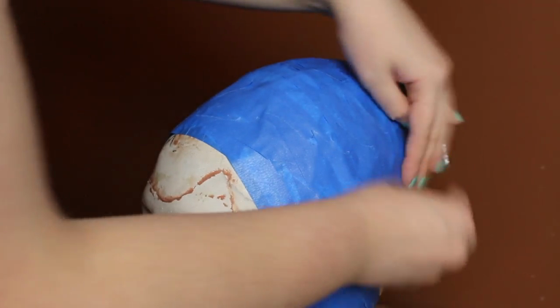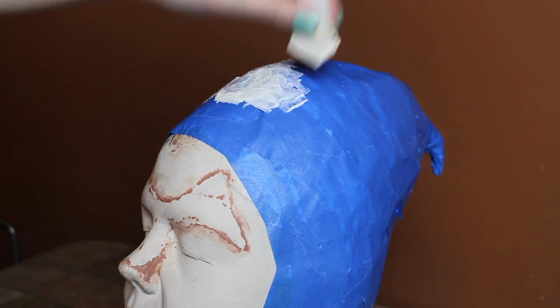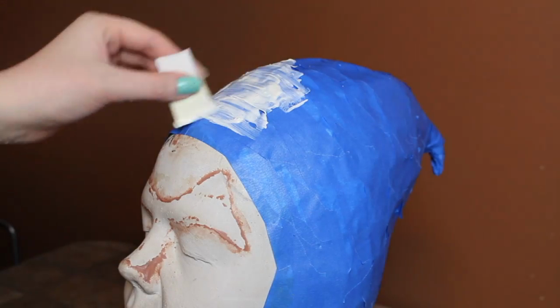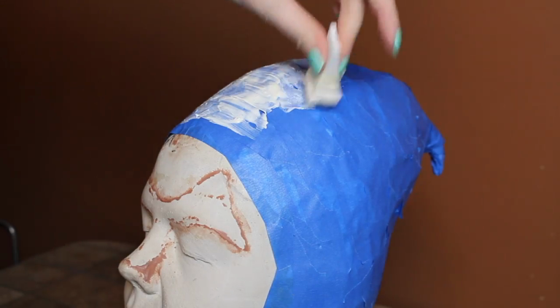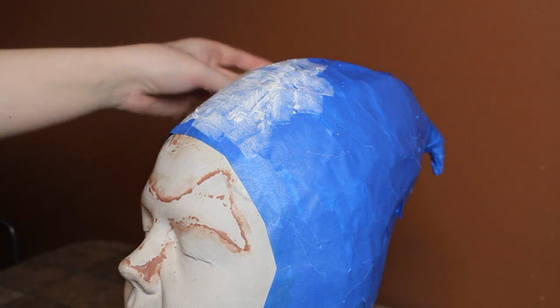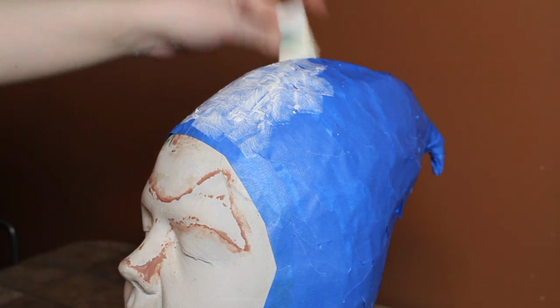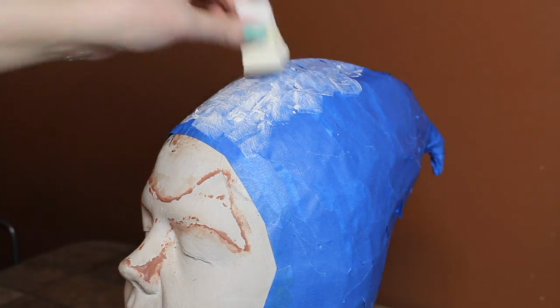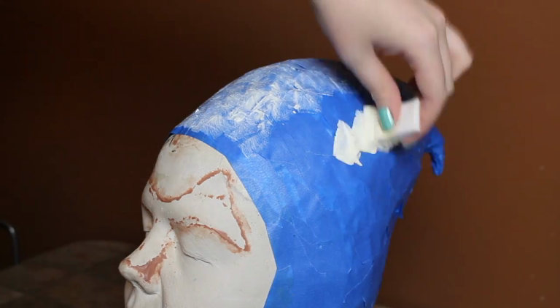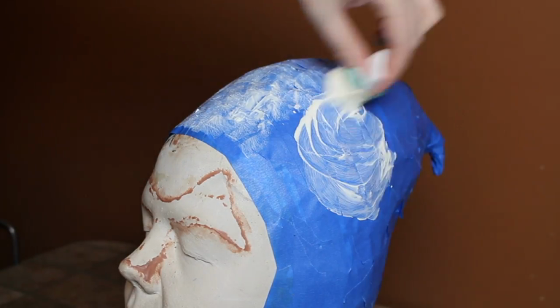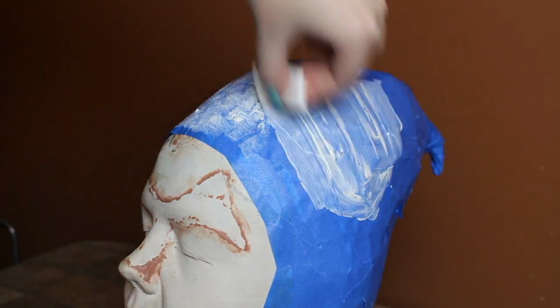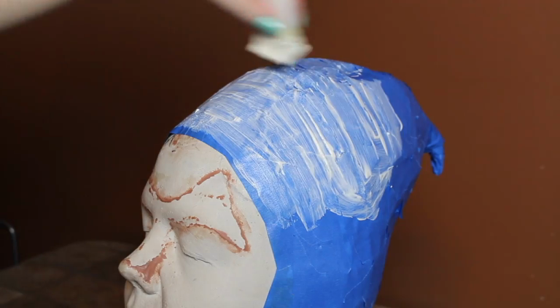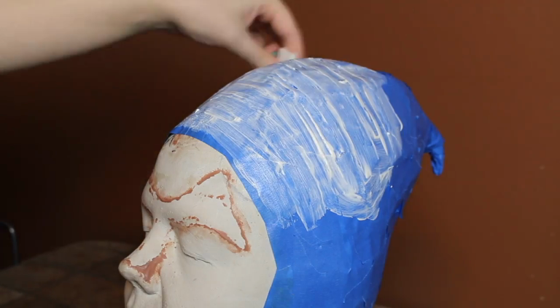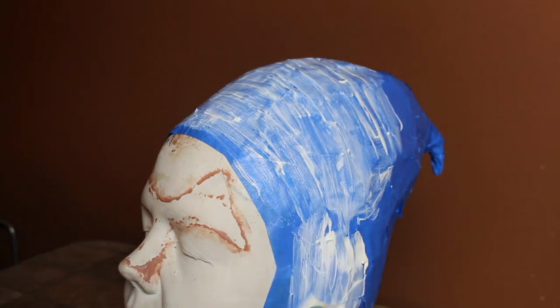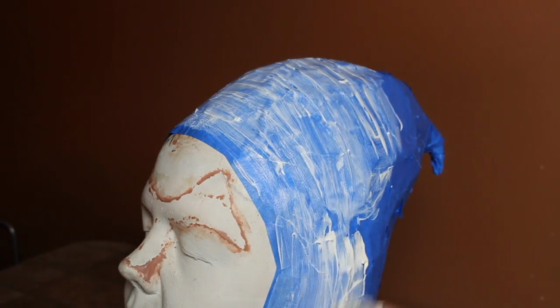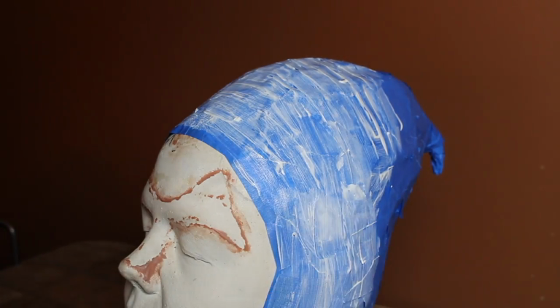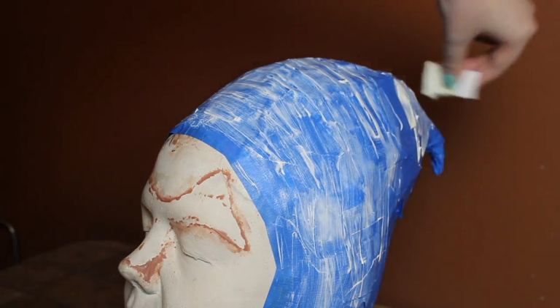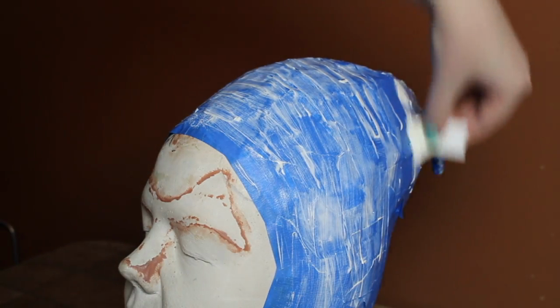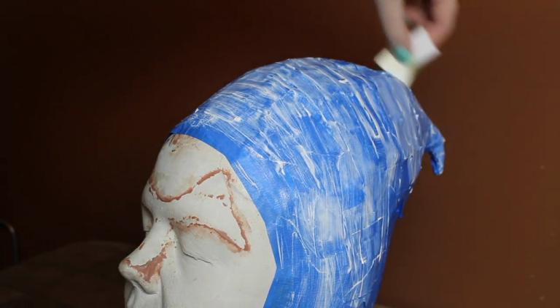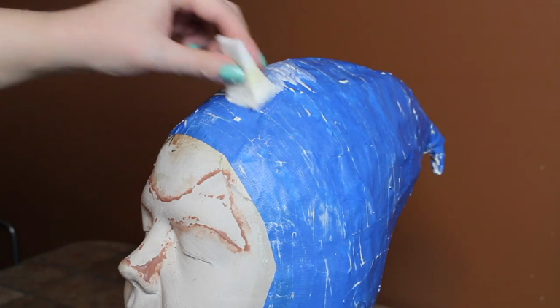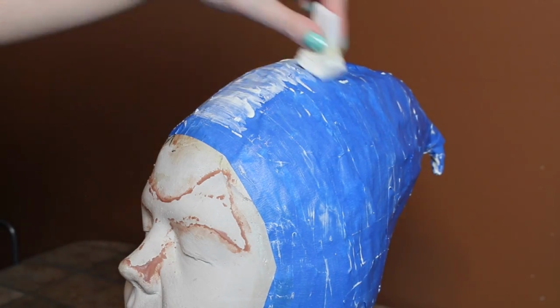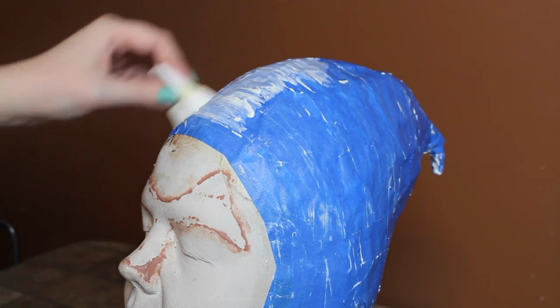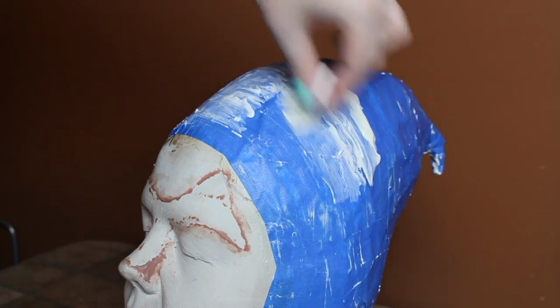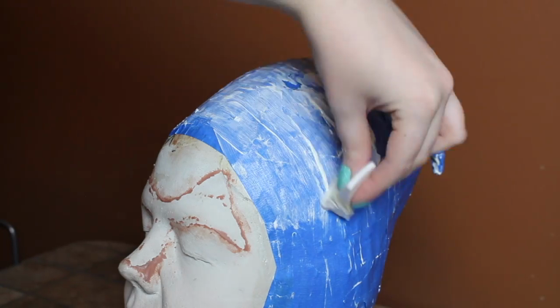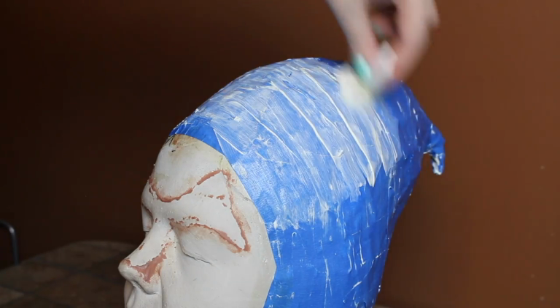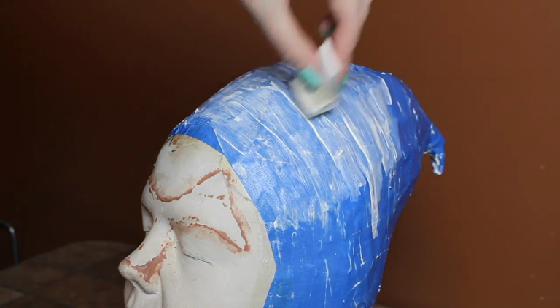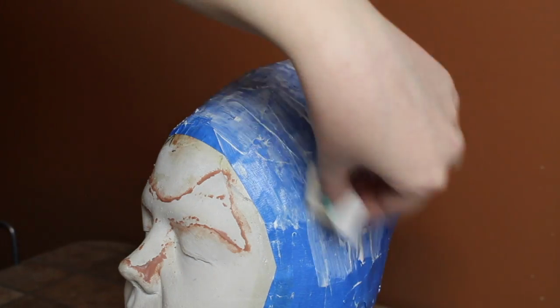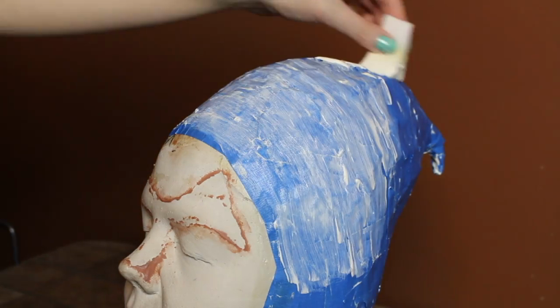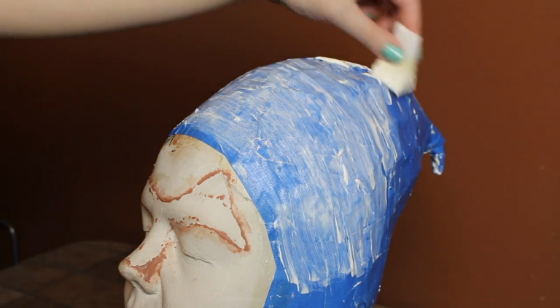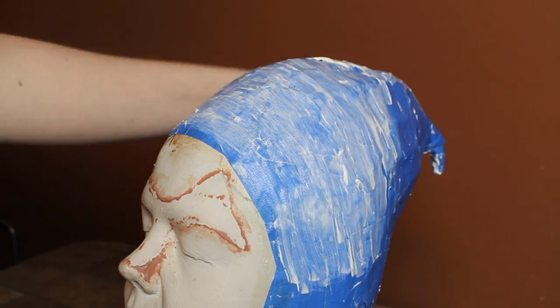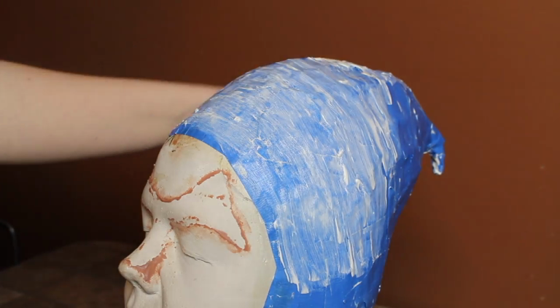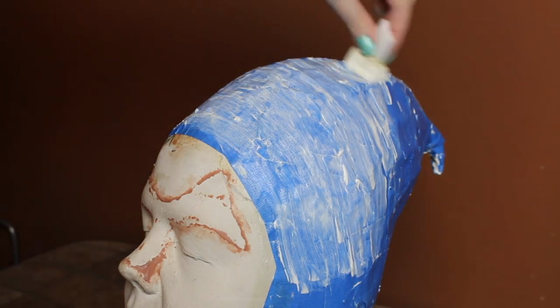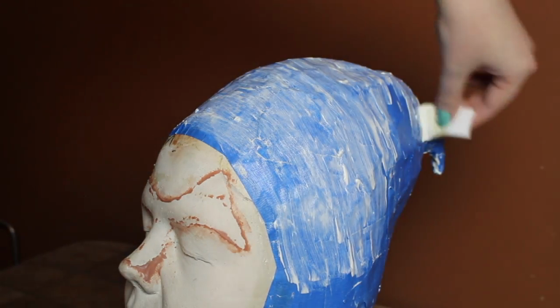Now for the latex. I stippled on a few layers of RD-407, also known as mask latex. You want to use mask latex because it's thicker than theatrical latex, so you'll need far fewer layers for it to hold its form. I'll have my video about the types of latex linked in a card.